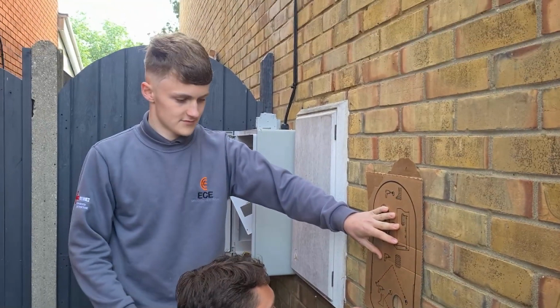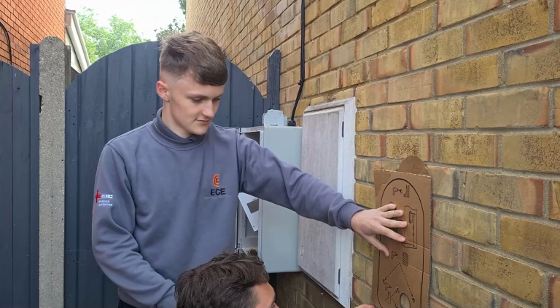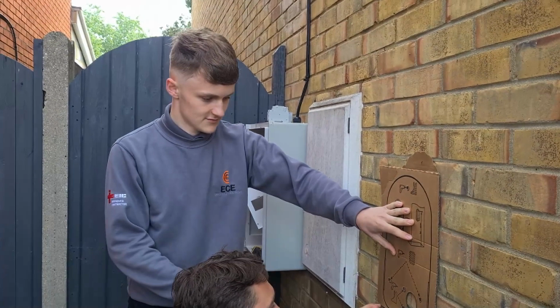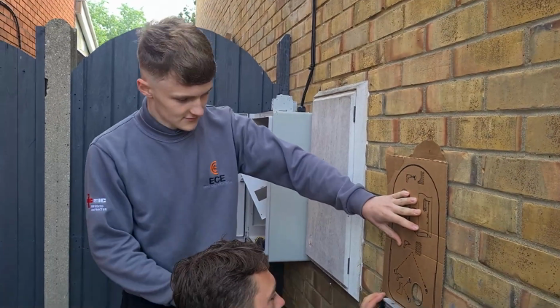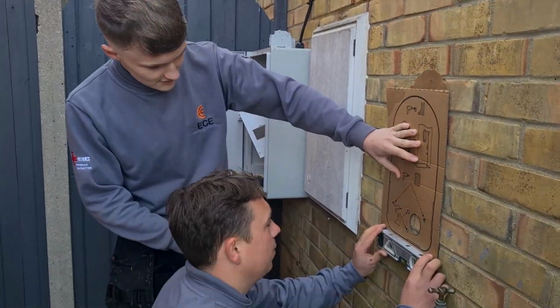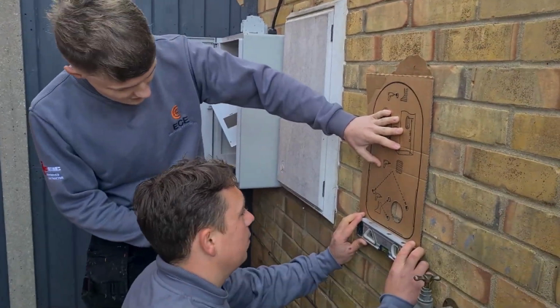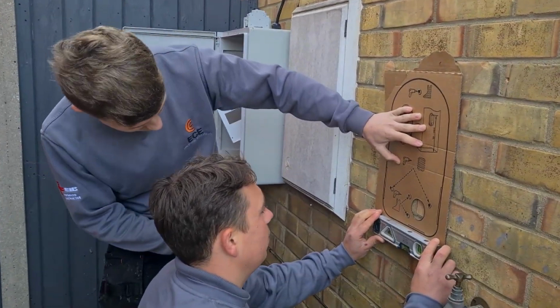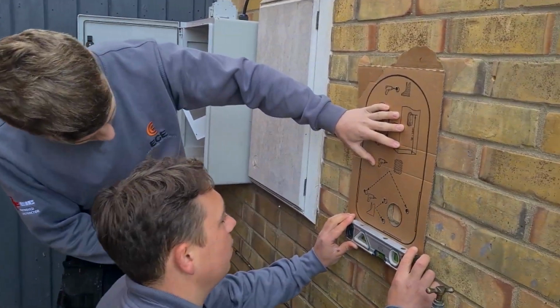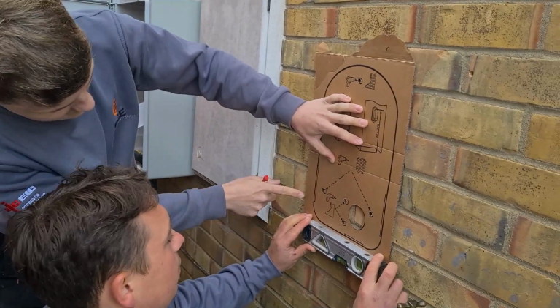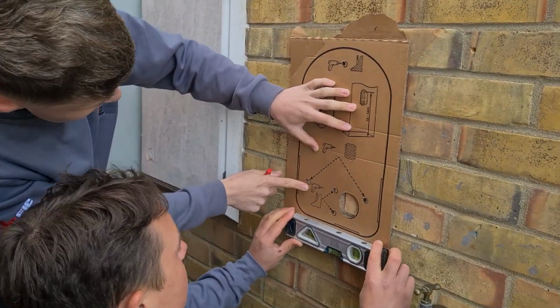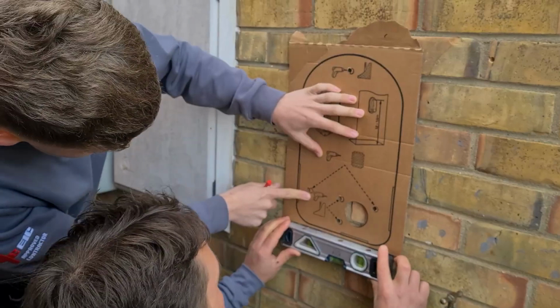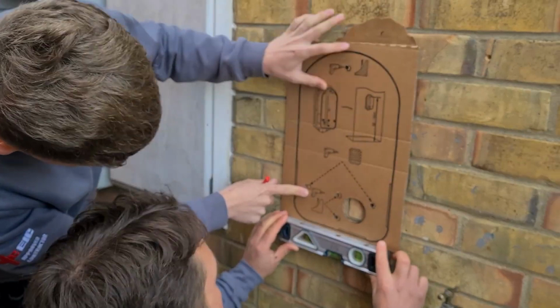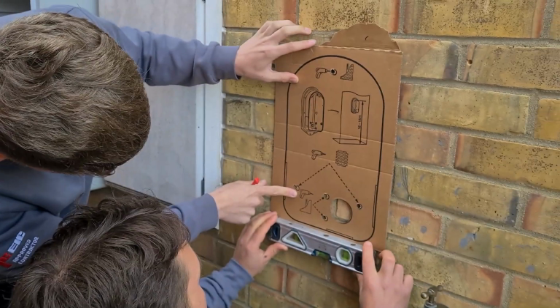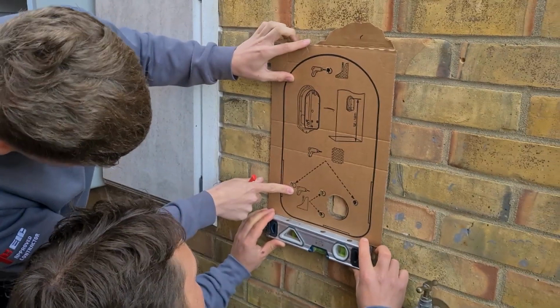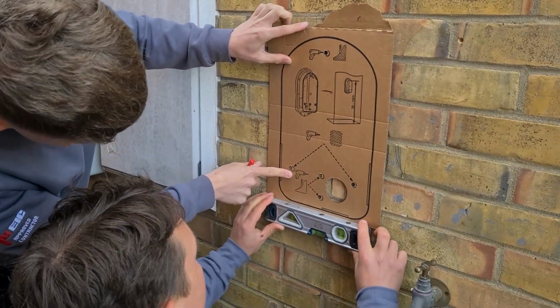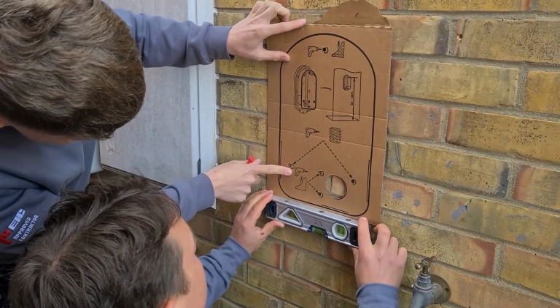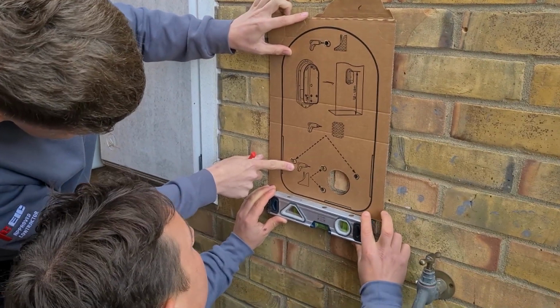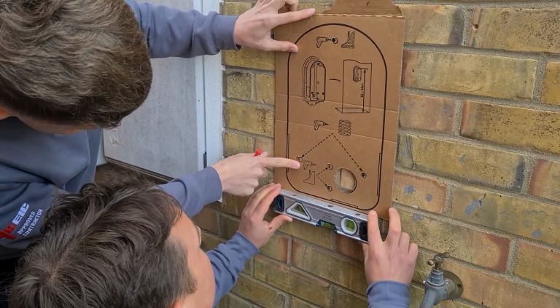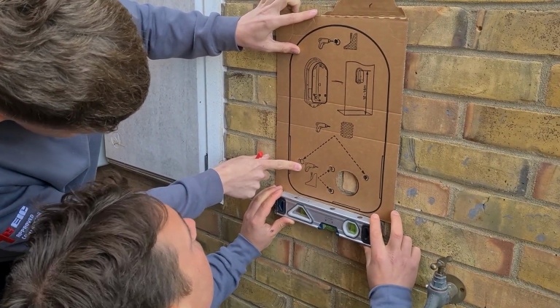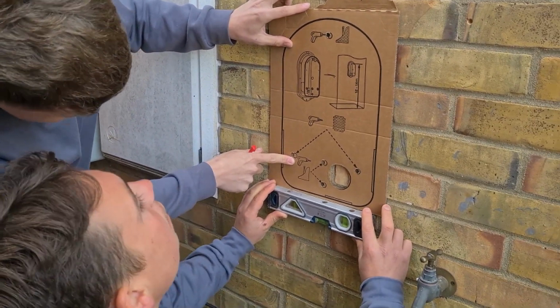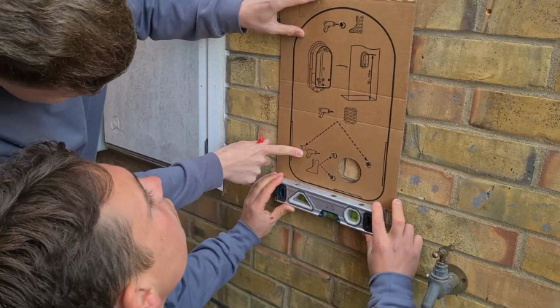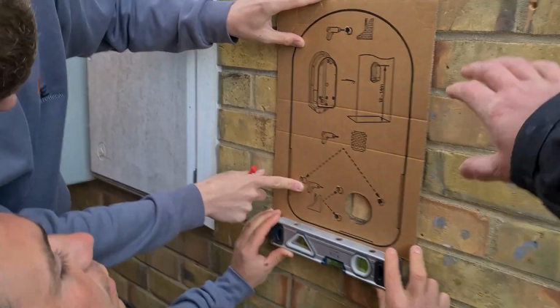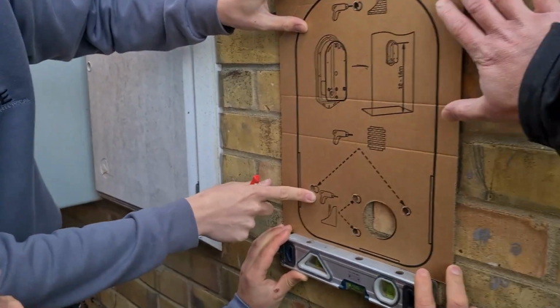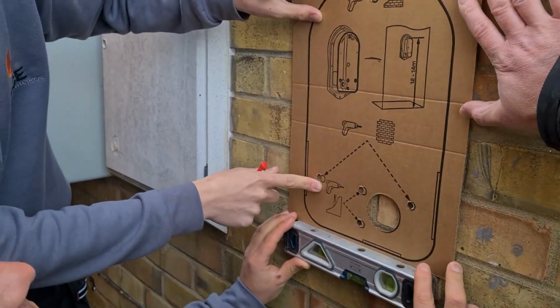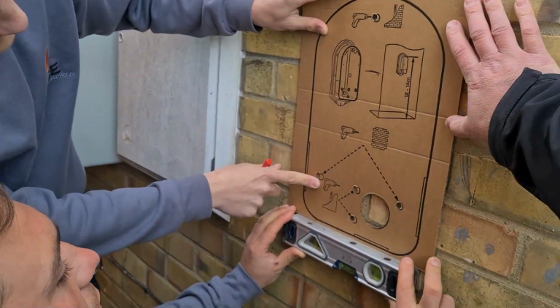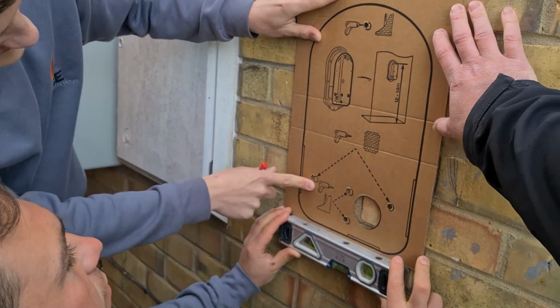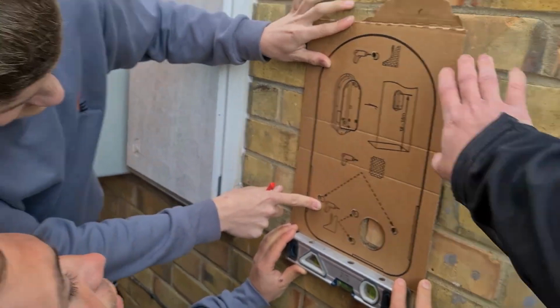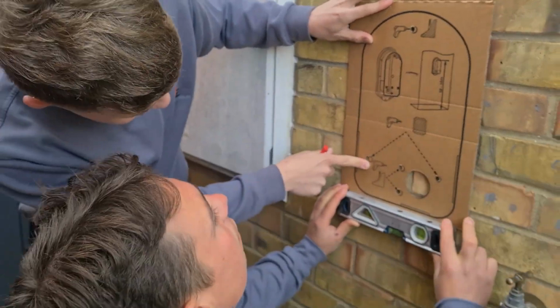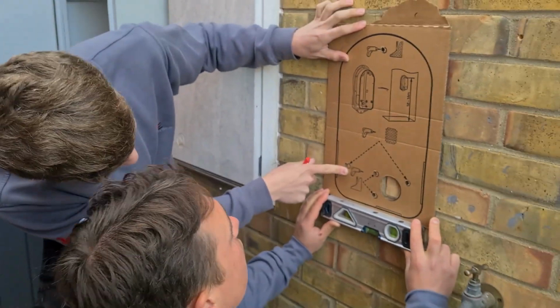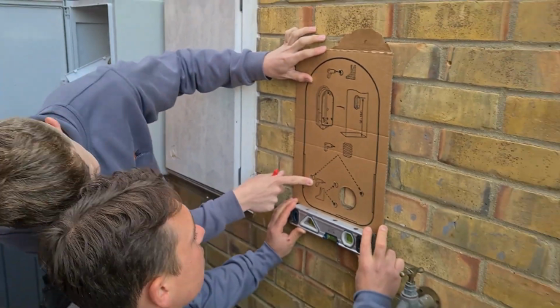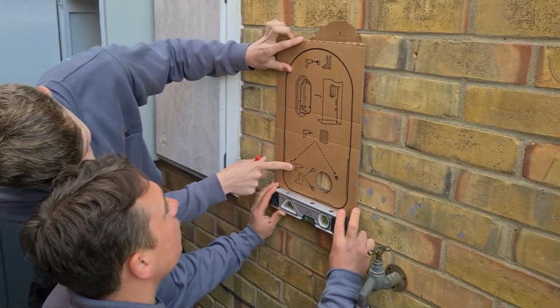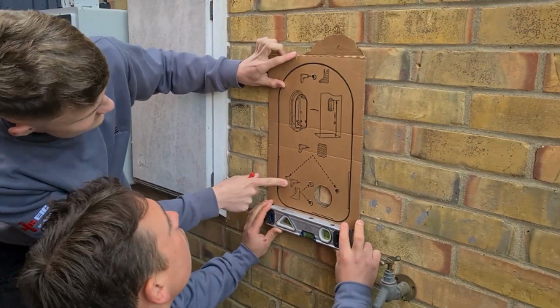What are you doing? Mounting a Zappi. Two man job. Can I help that side? That top line is going to be in the course.